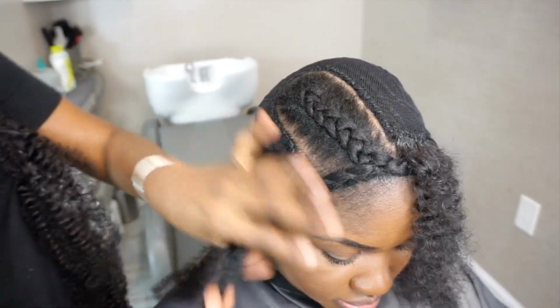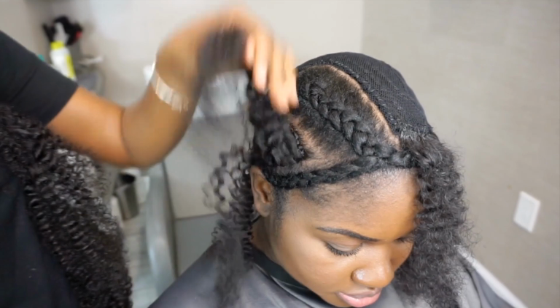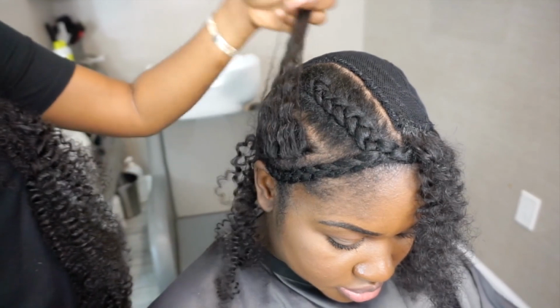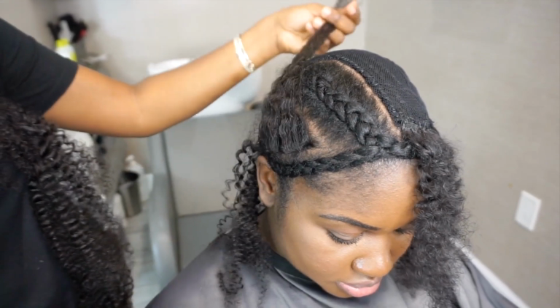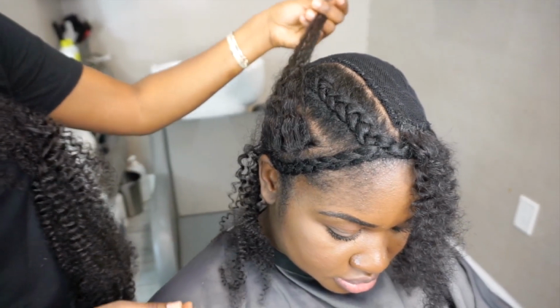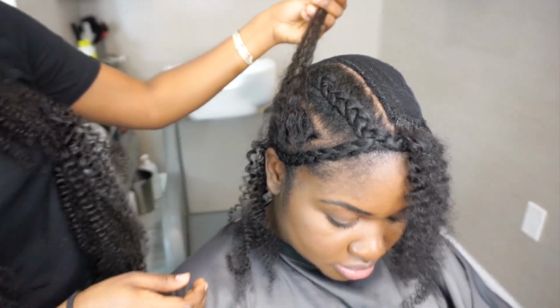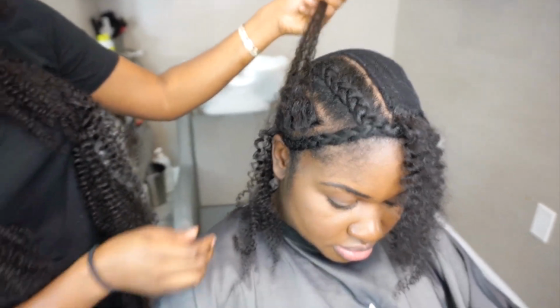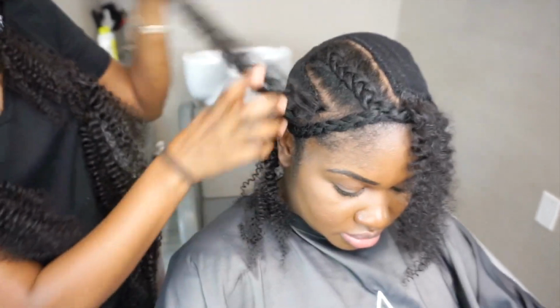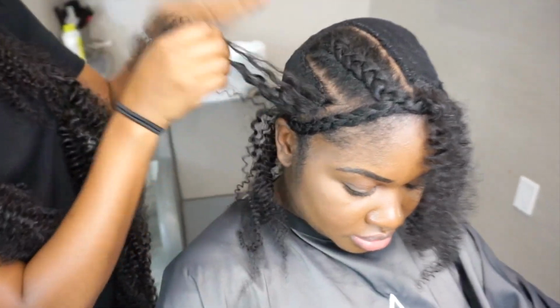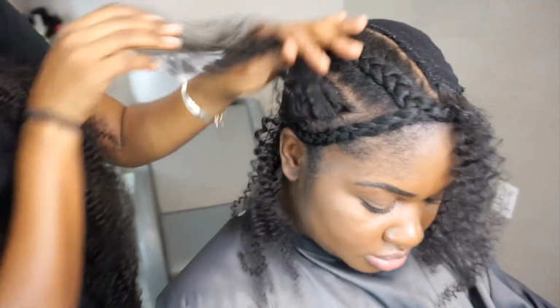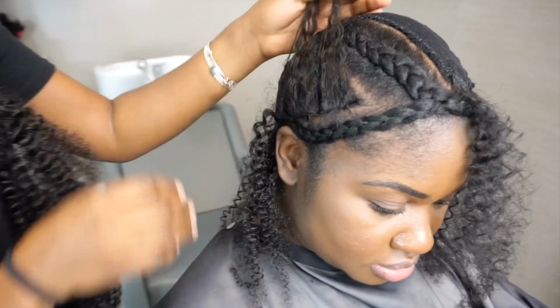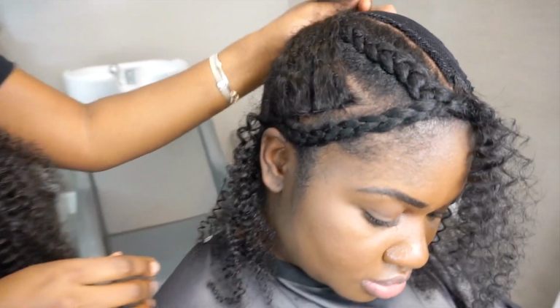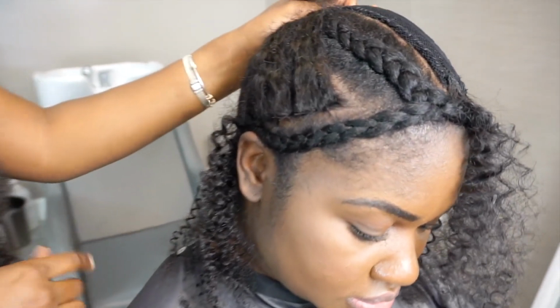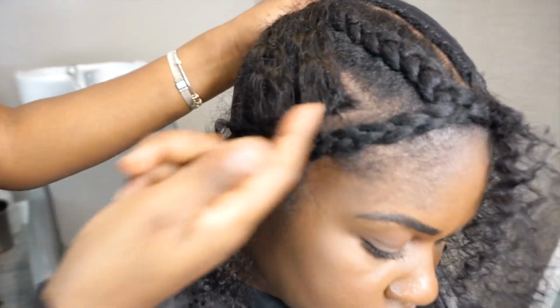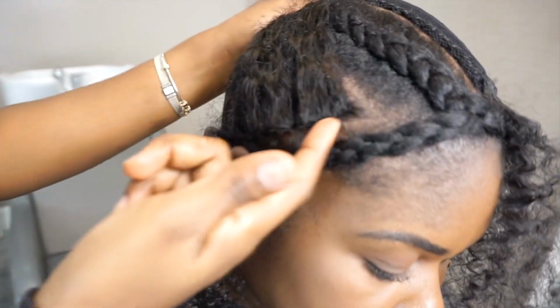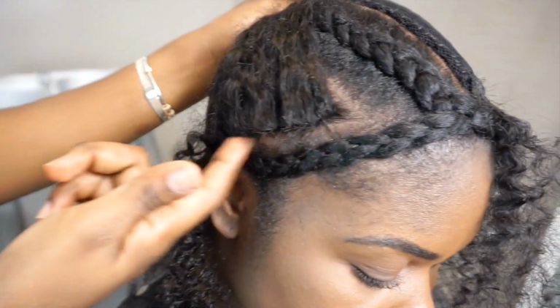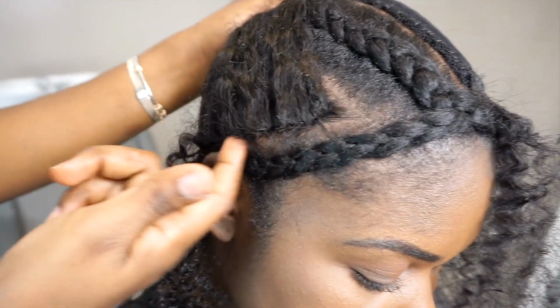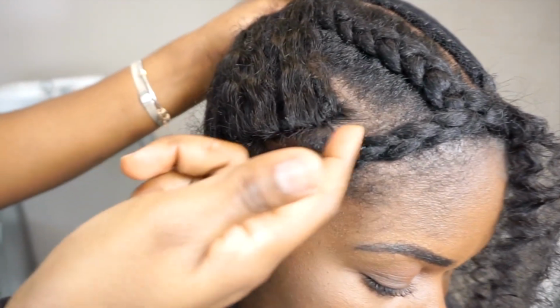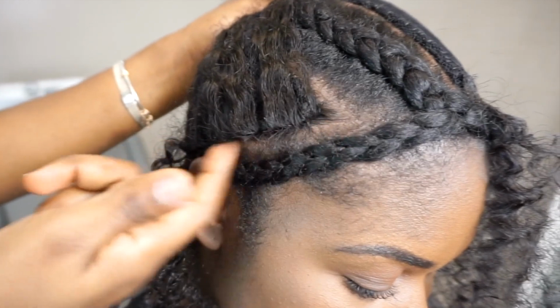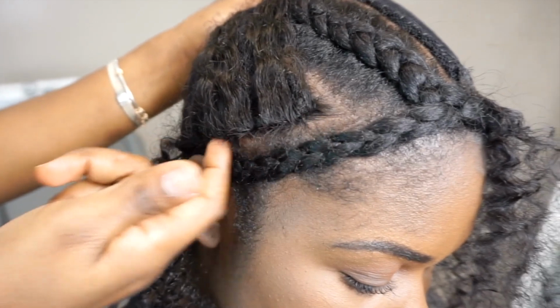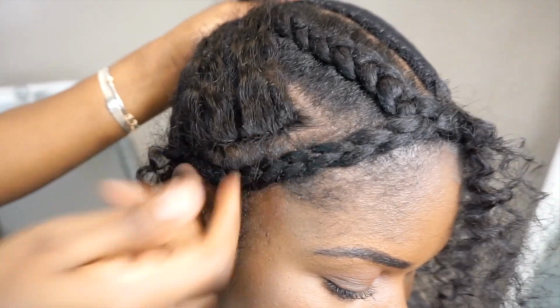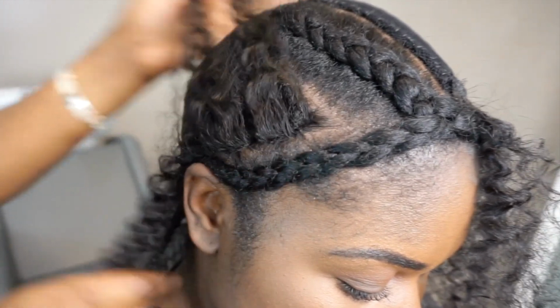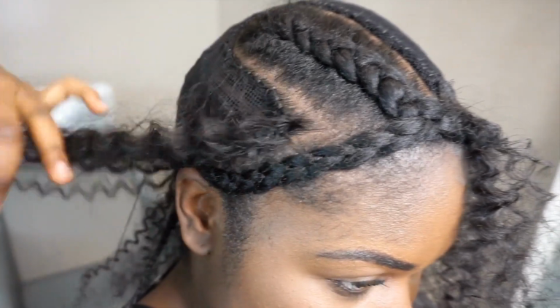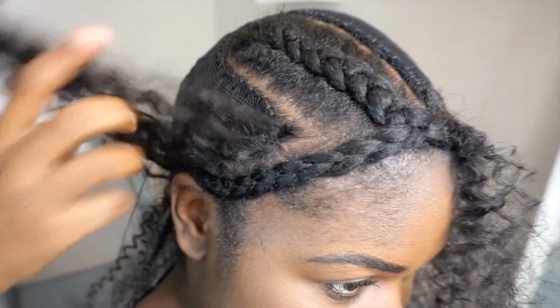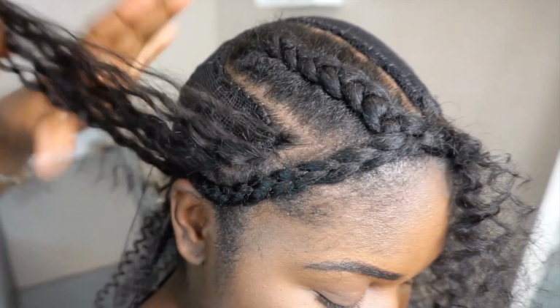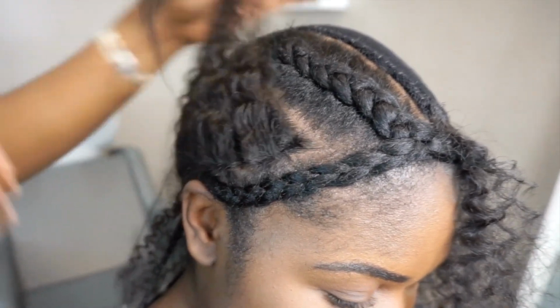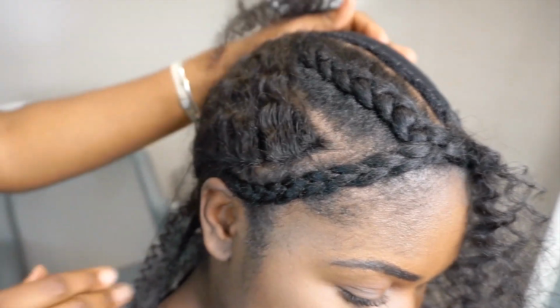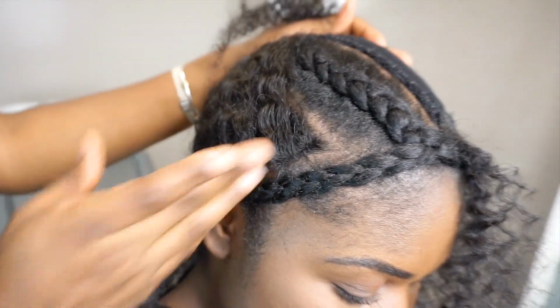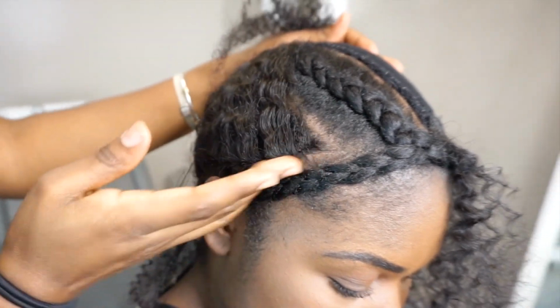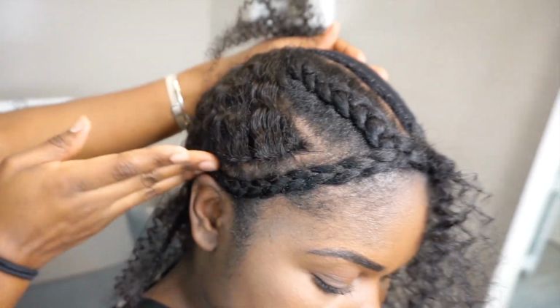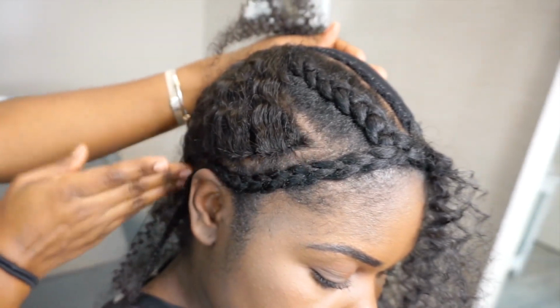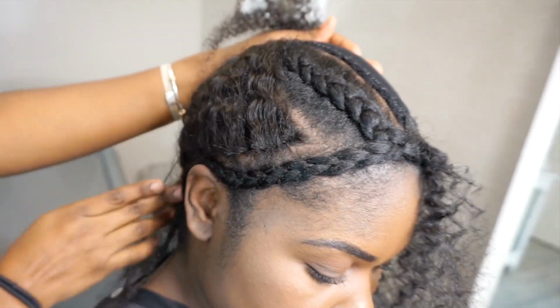So there you have it. By sewing under, when we flip that hair back, you don't see any braid. And that is imperative for a seamless install.